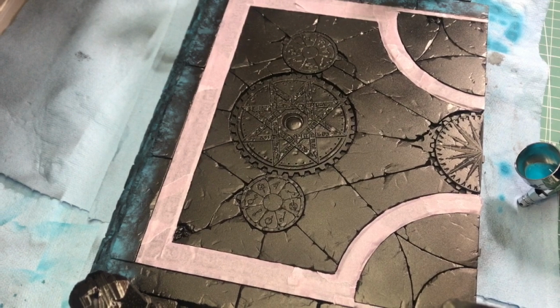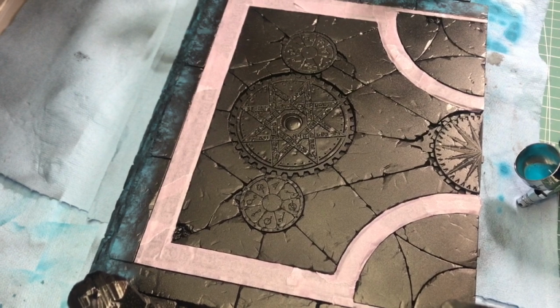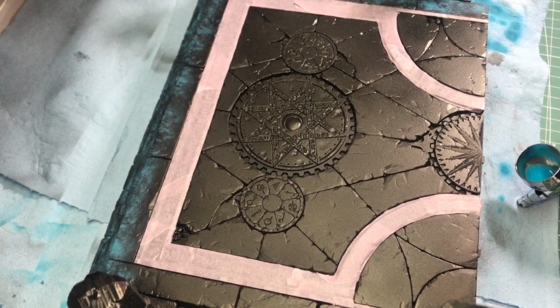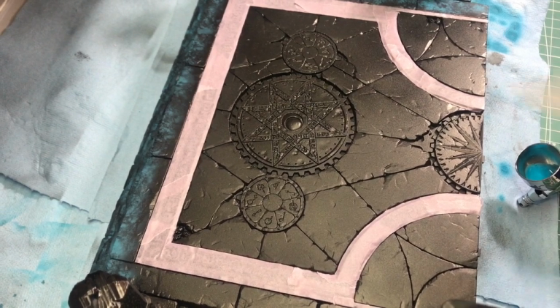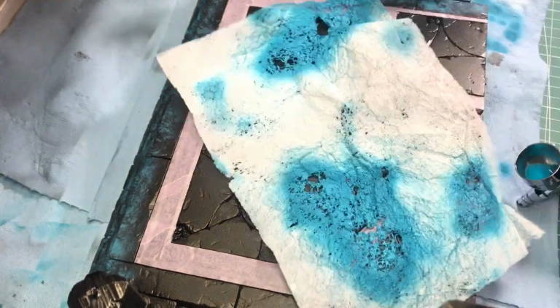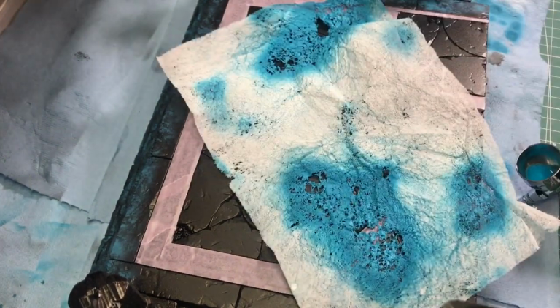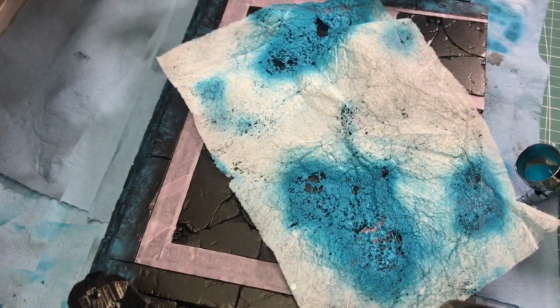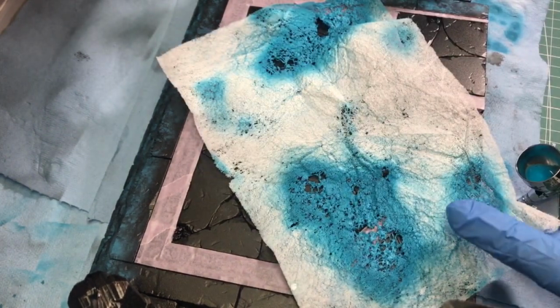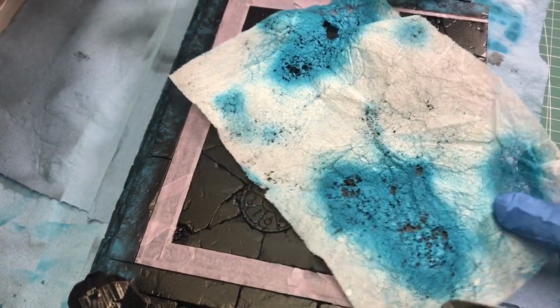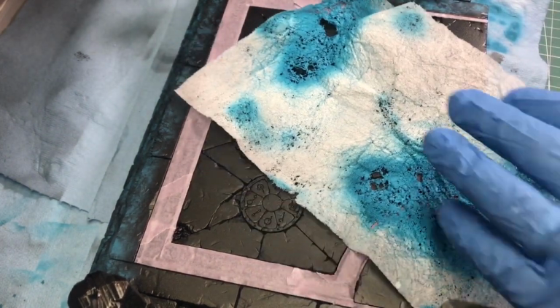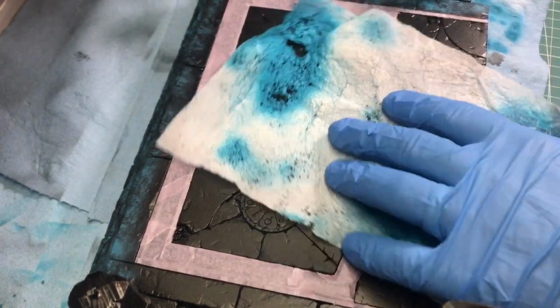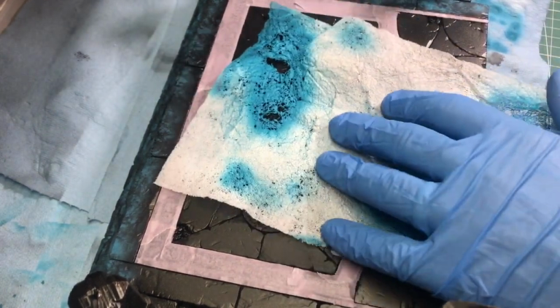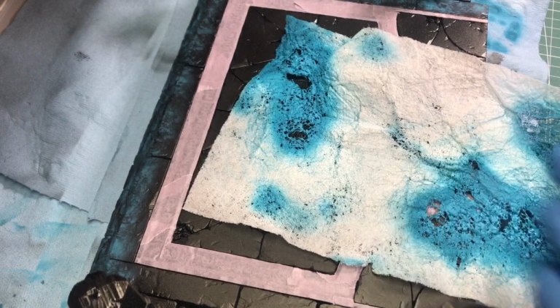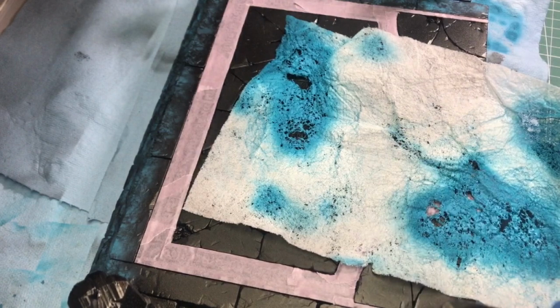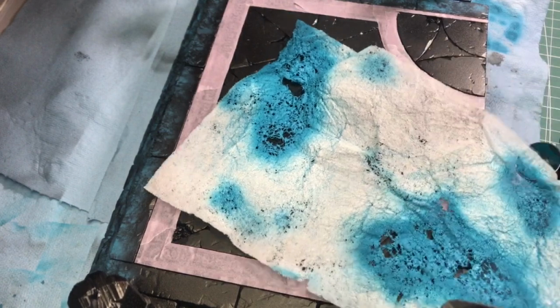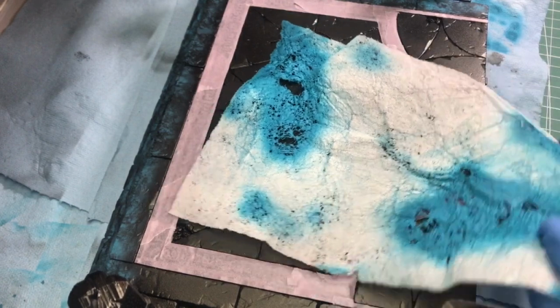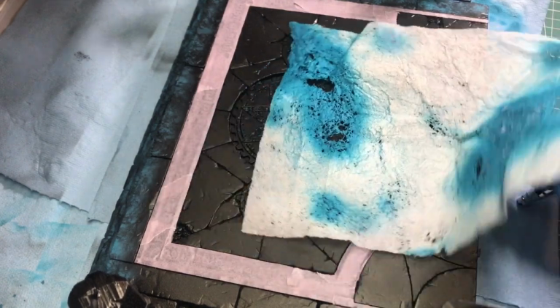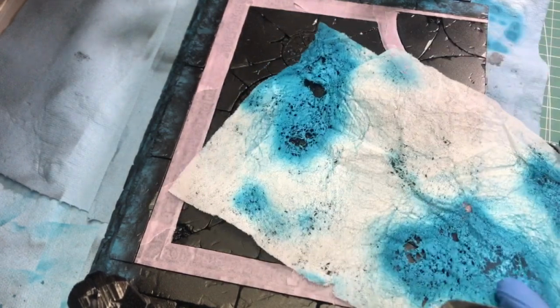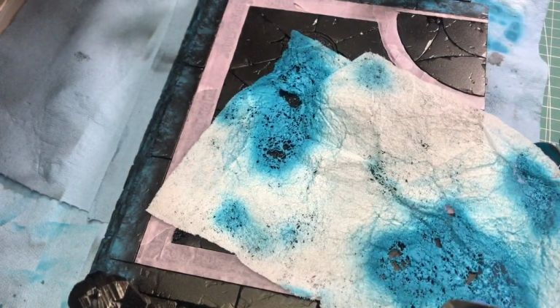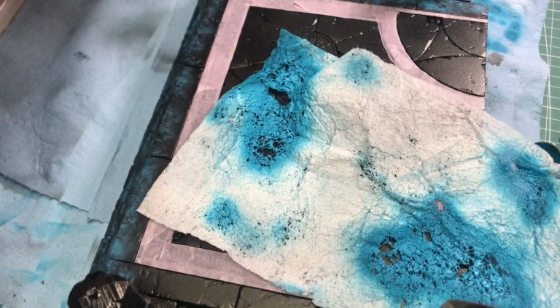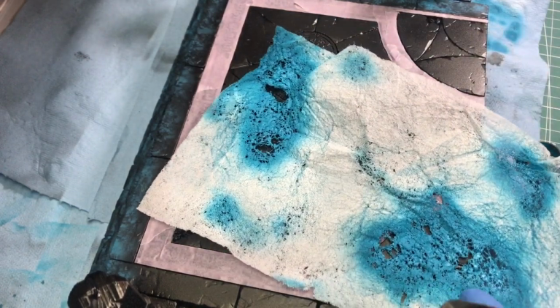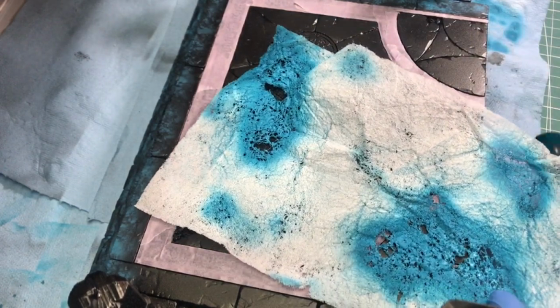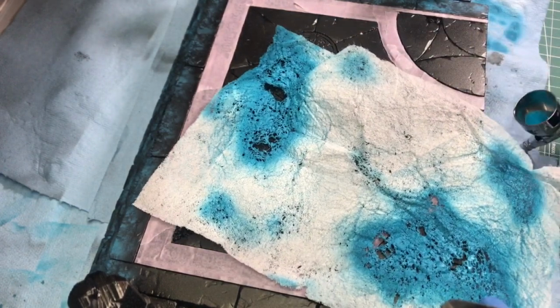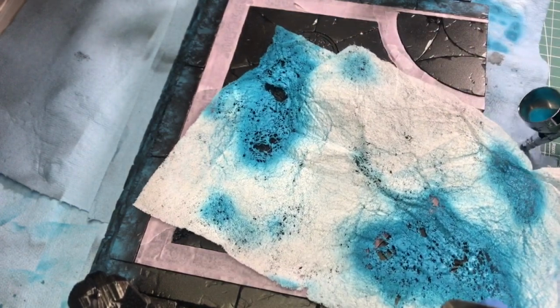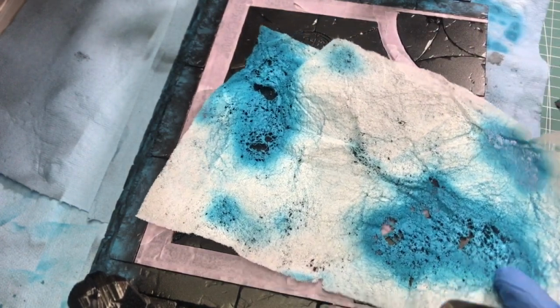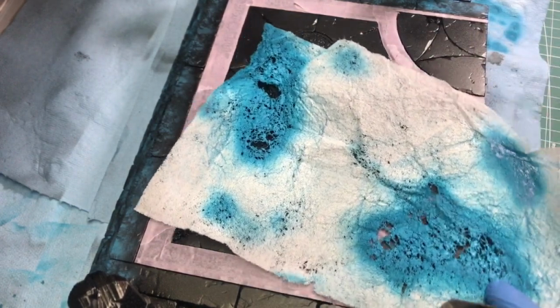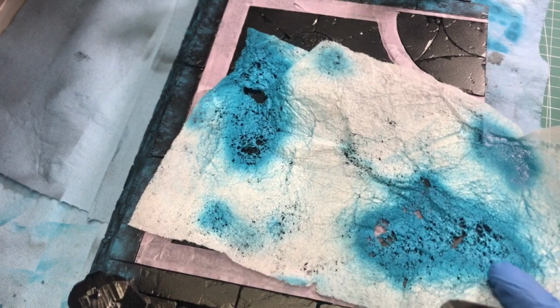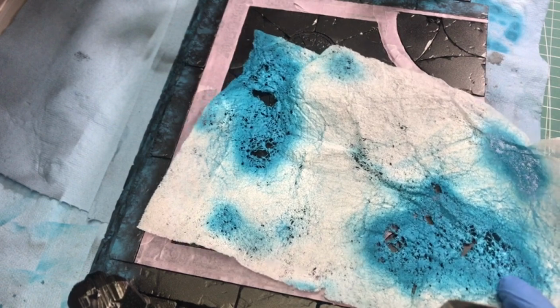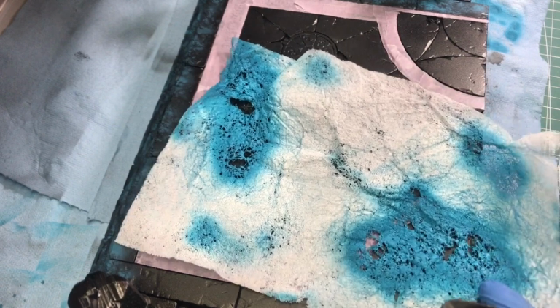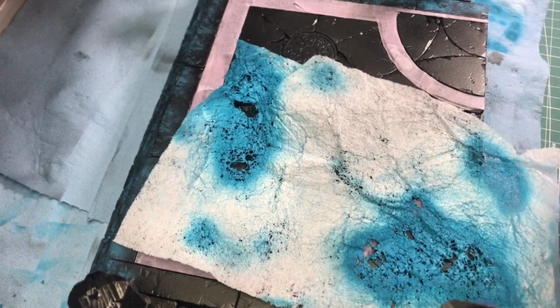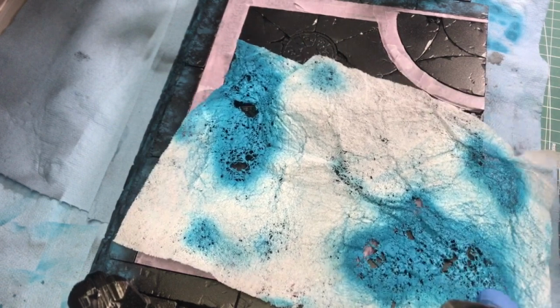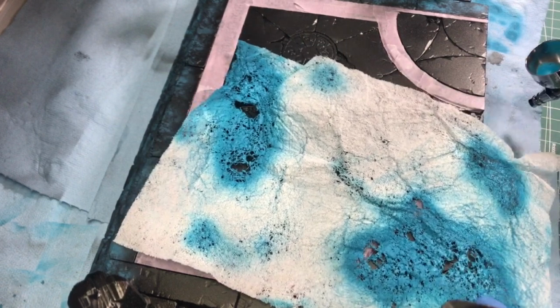I'm using the exact same method that I've used before — my trusty dryer sheet. I'll start showing you how I lay in this texture. Here we go.